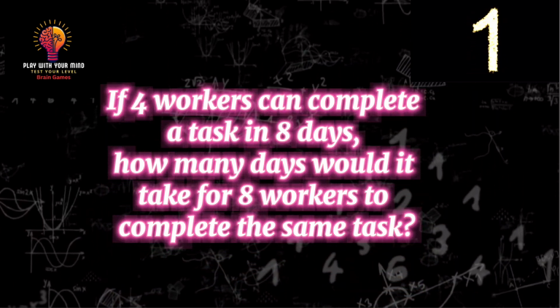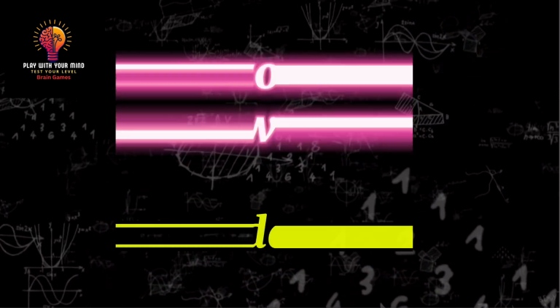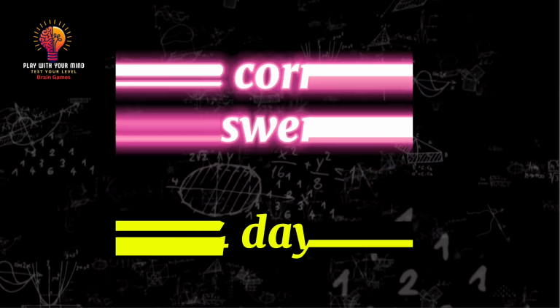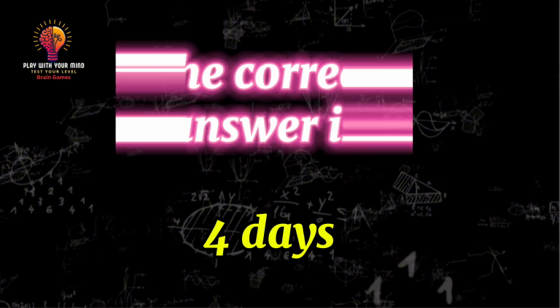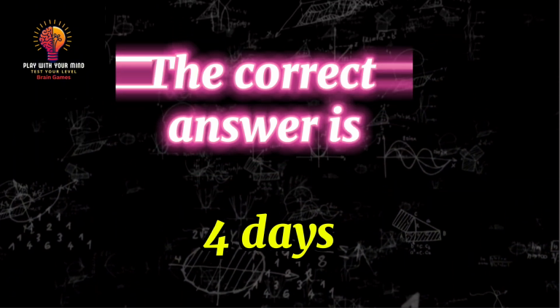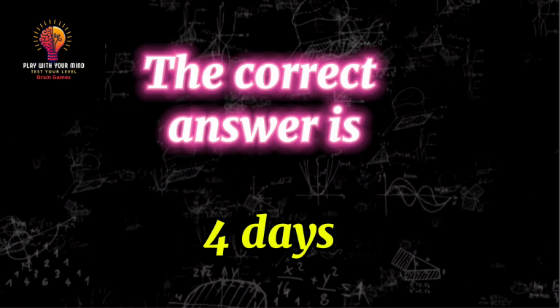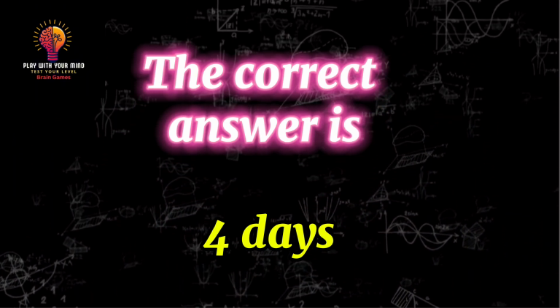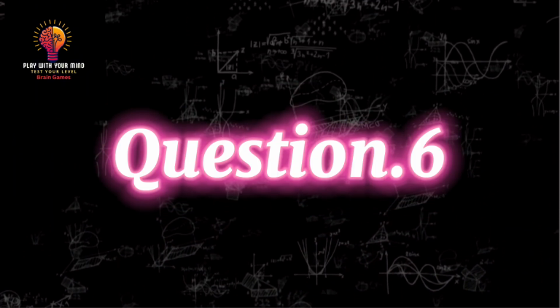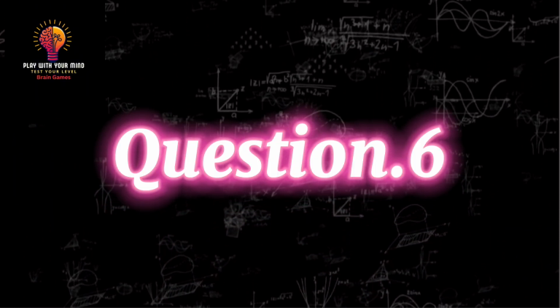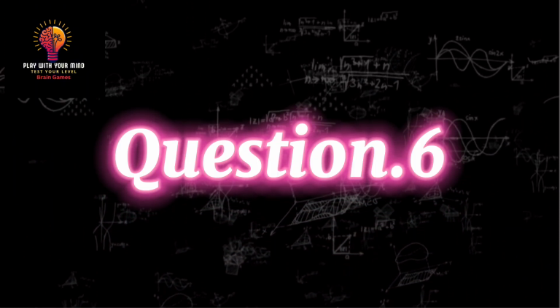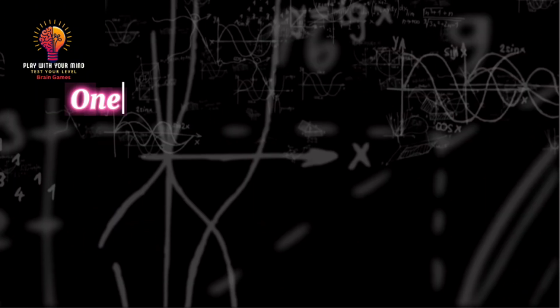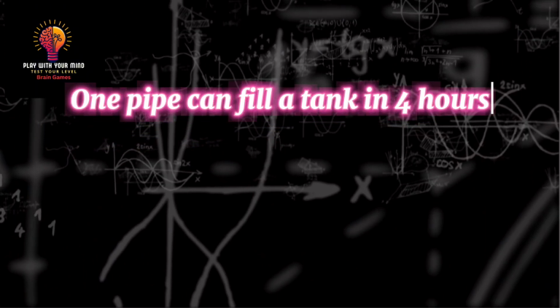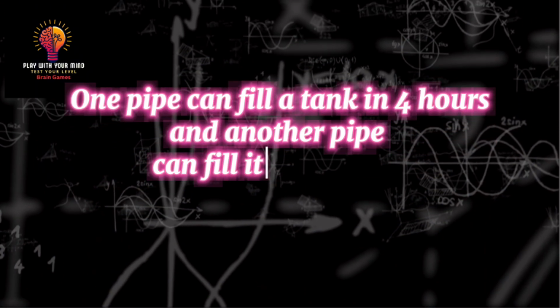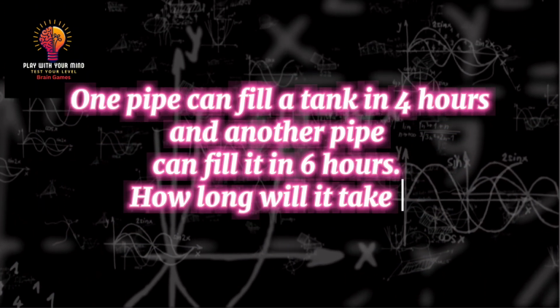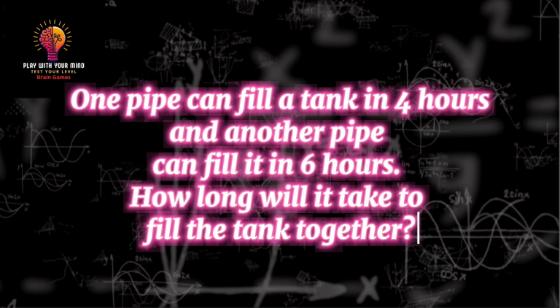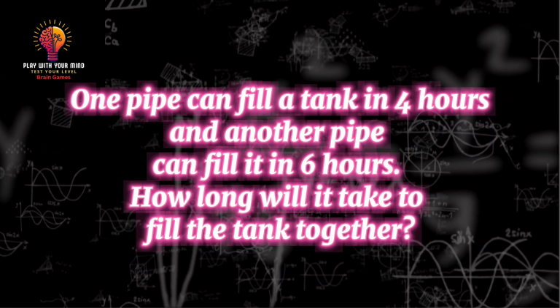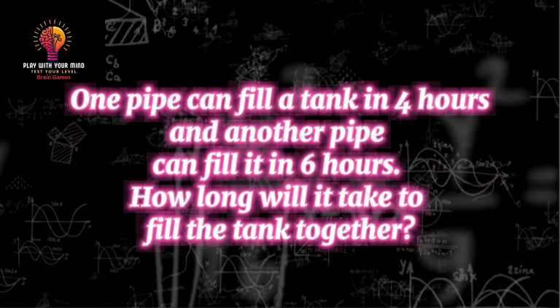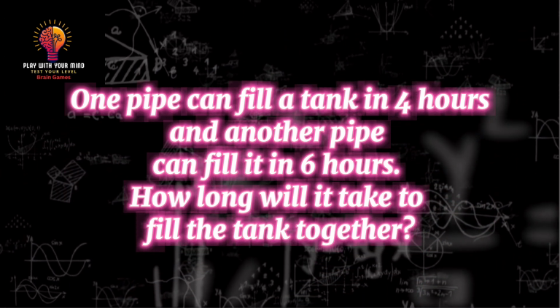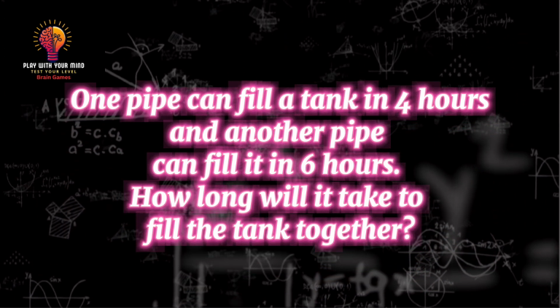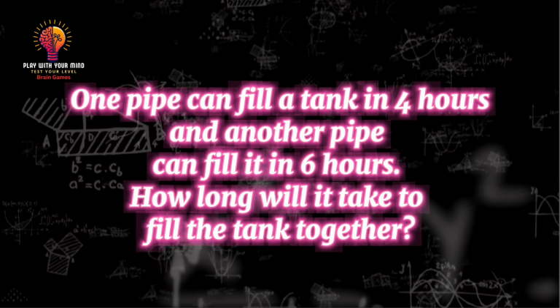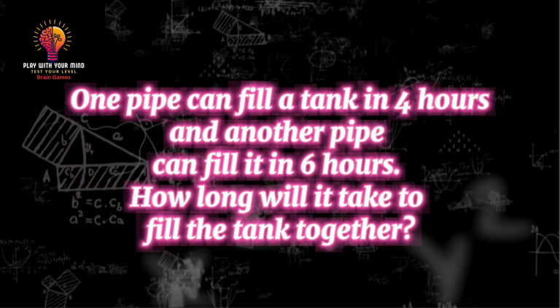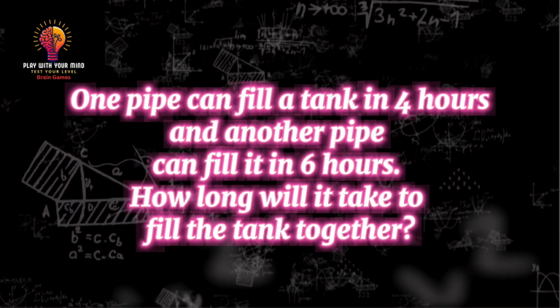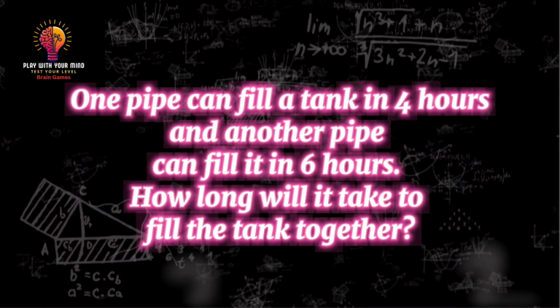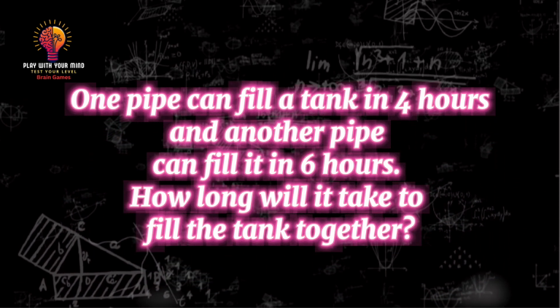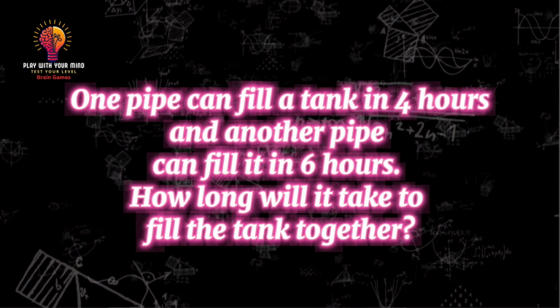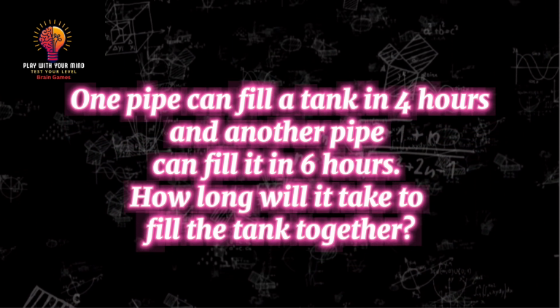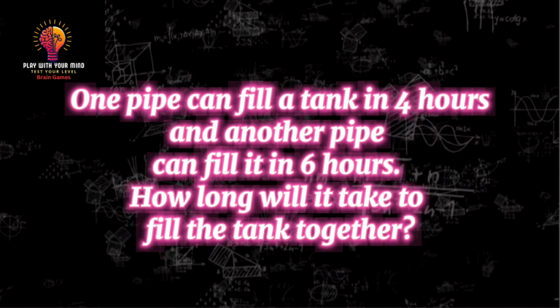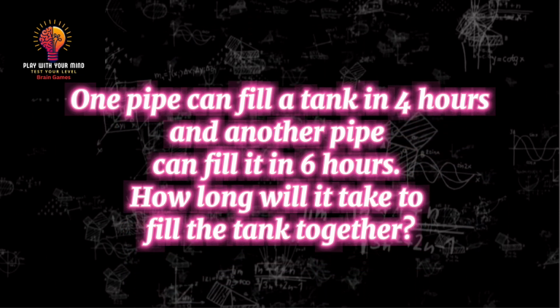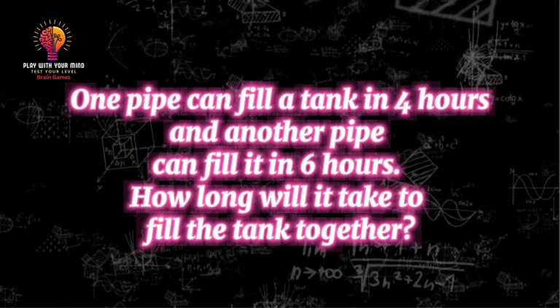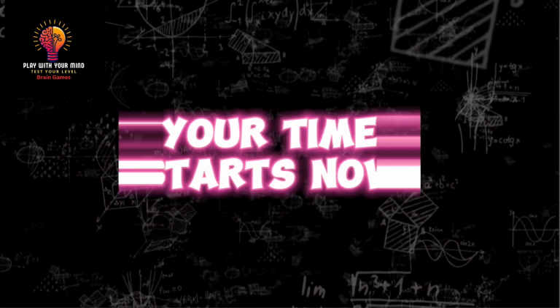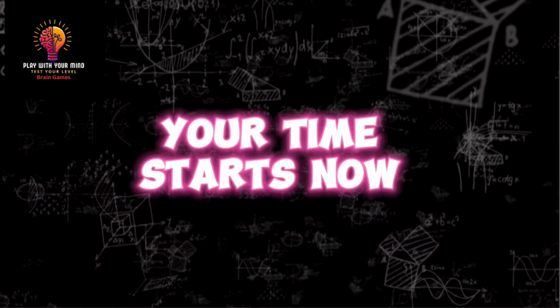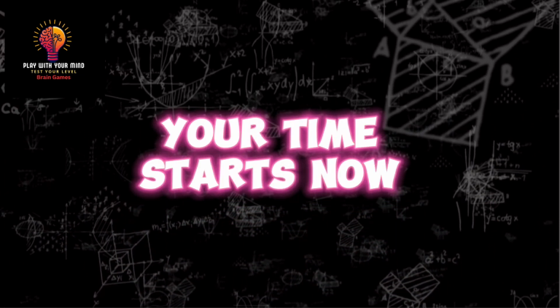The correct answer is 4 days. Question 6: One pipe can fill a tank in 4 hours, and another pipe can fill it in 6 hours. How long will it take to fill the tank together? Your time starts now.